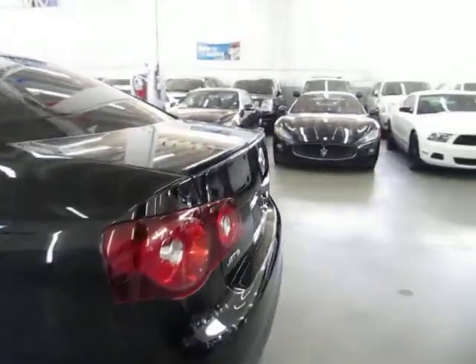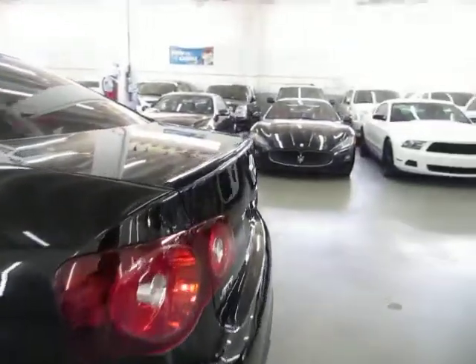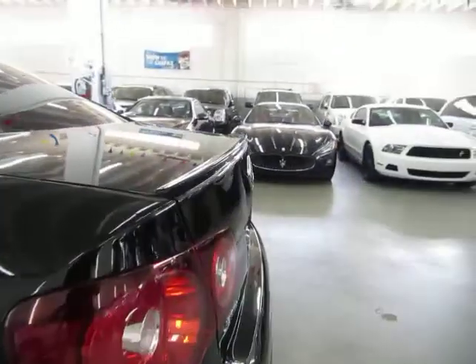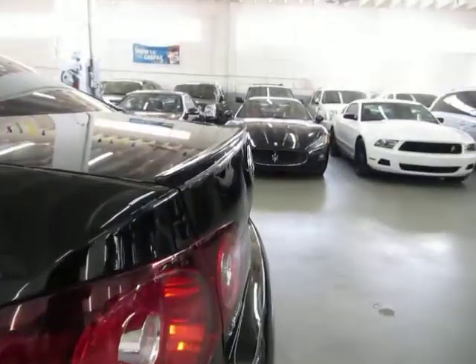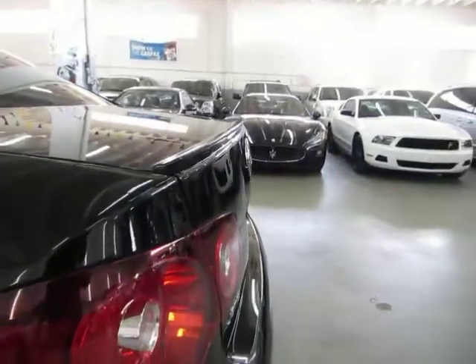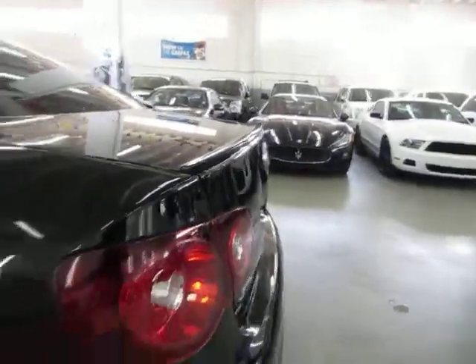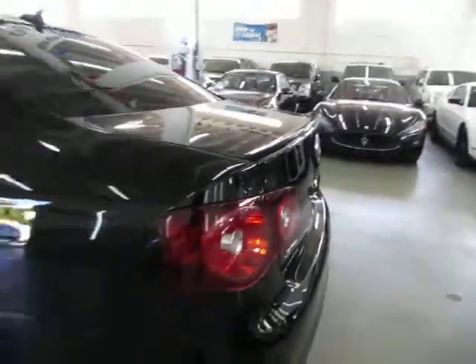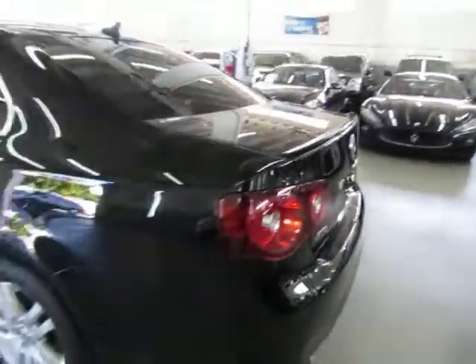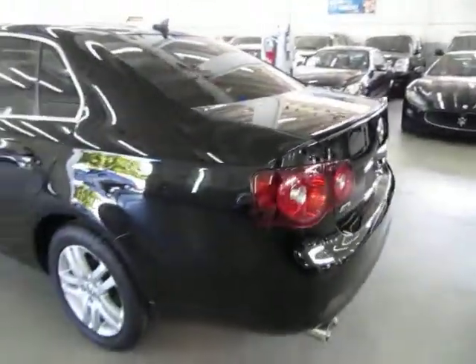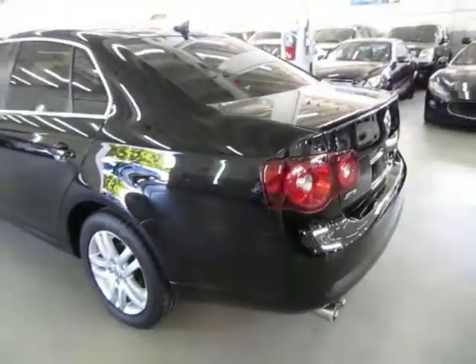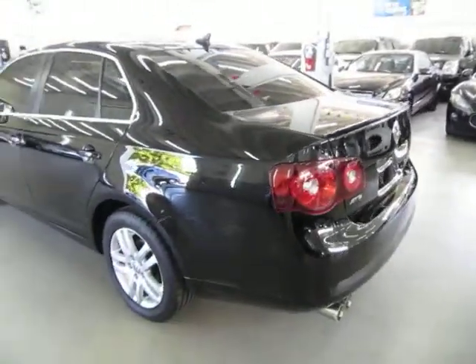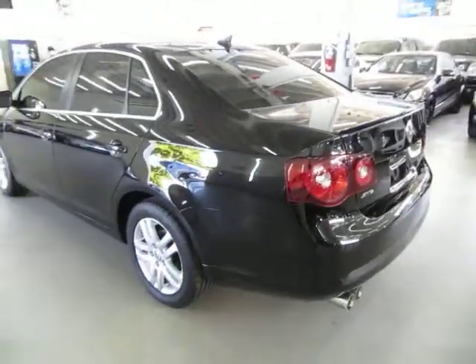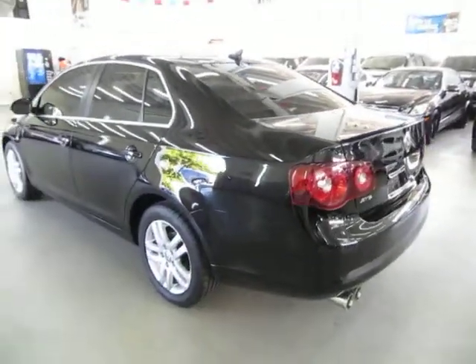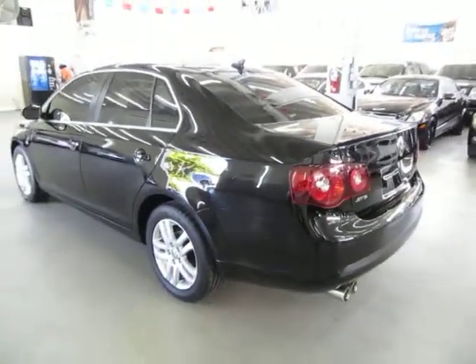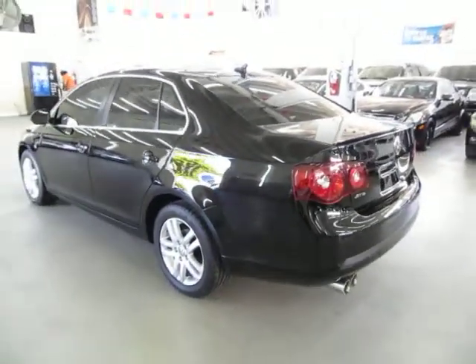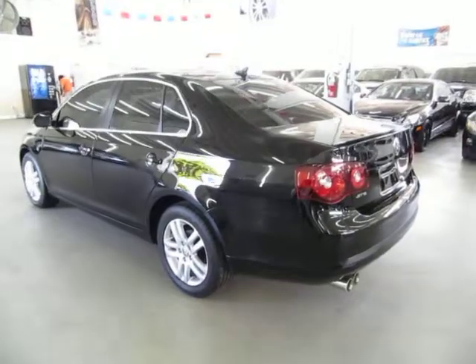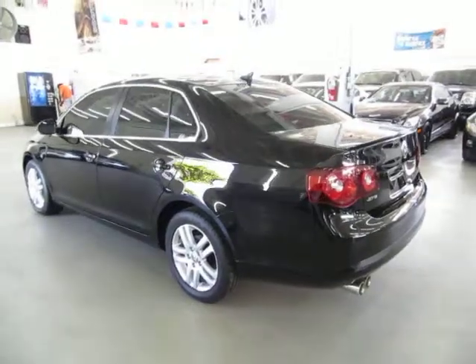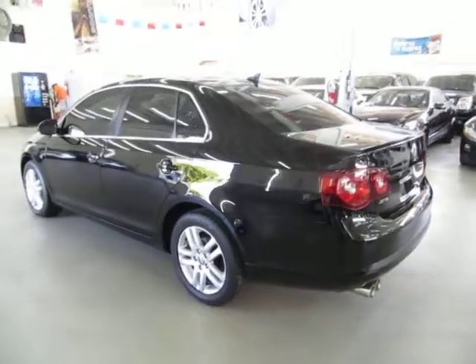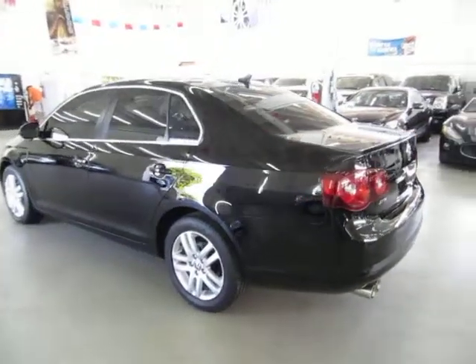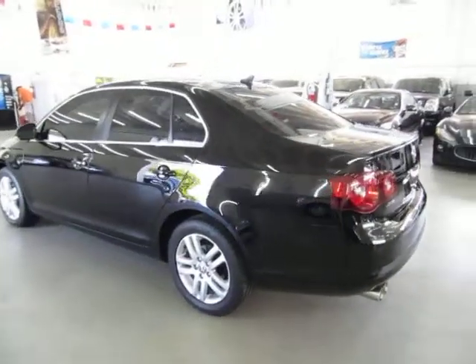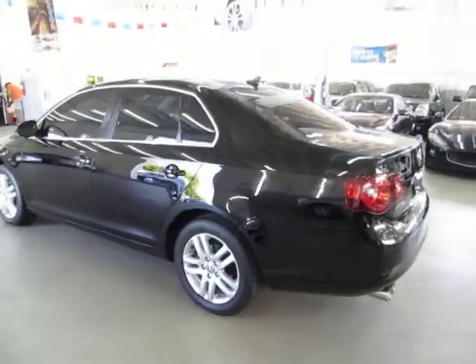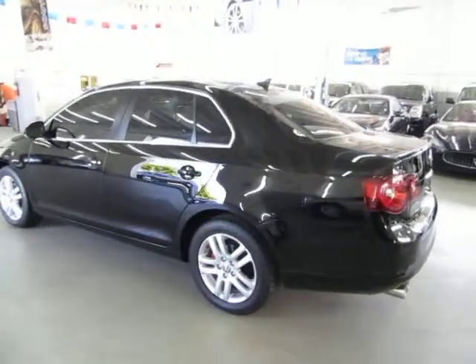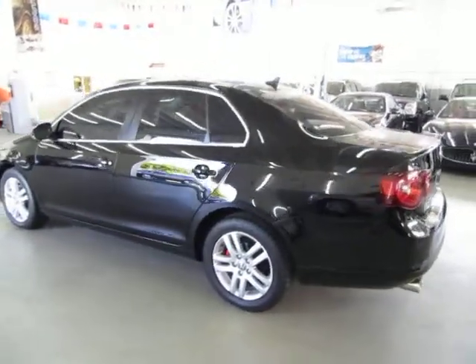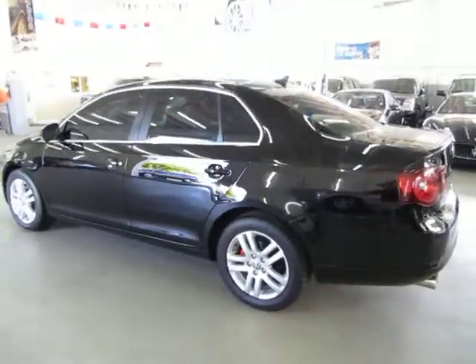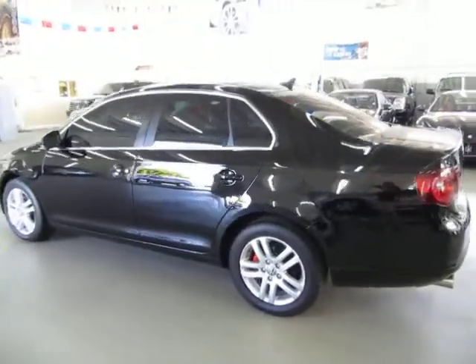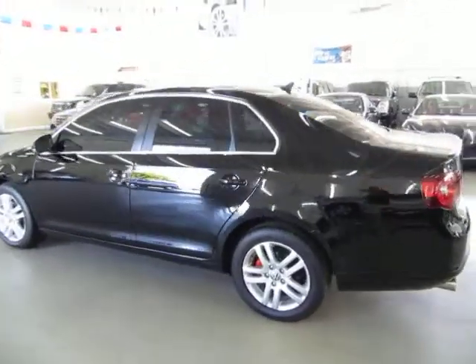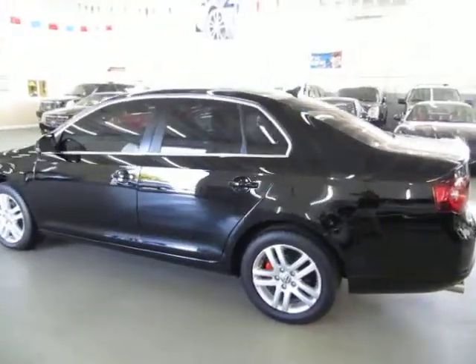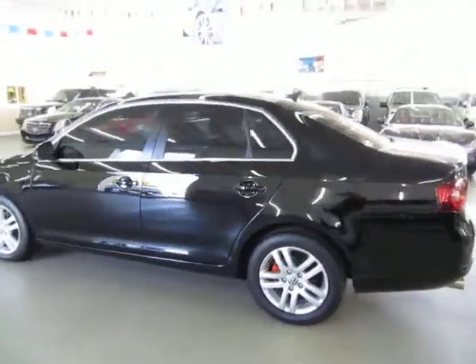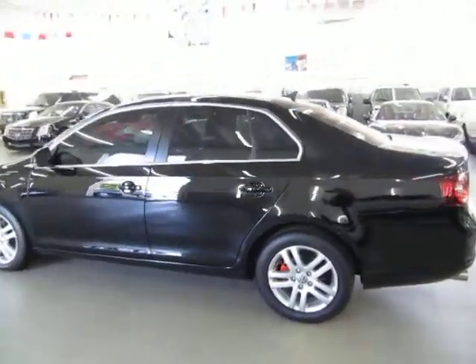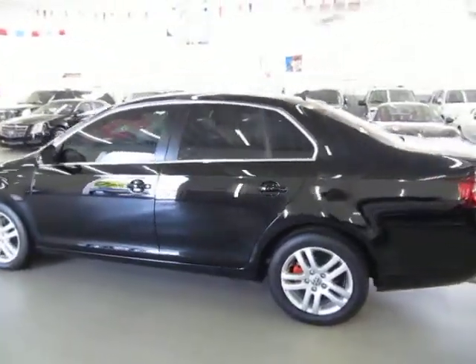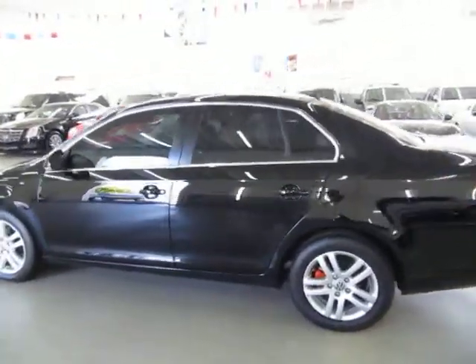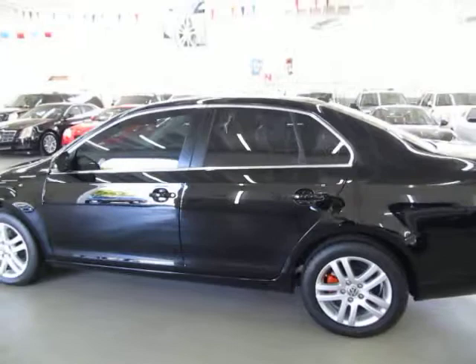Rear lip spoiler, alloy wheels, four-wheel disc brakes, and again four brand new BF Goodrich tires — diesel model with navigation and leather.